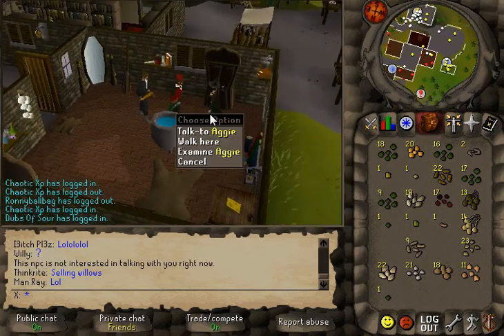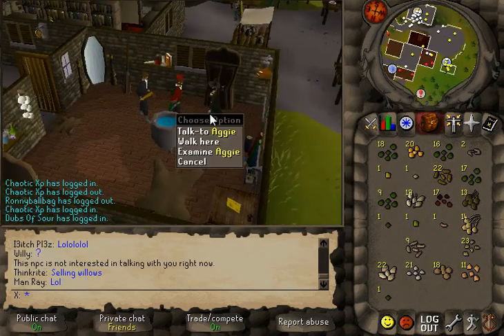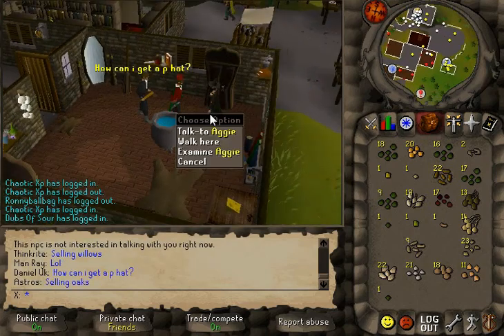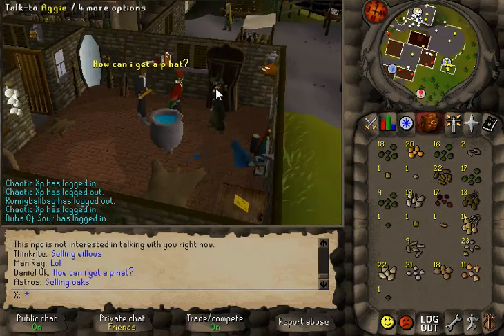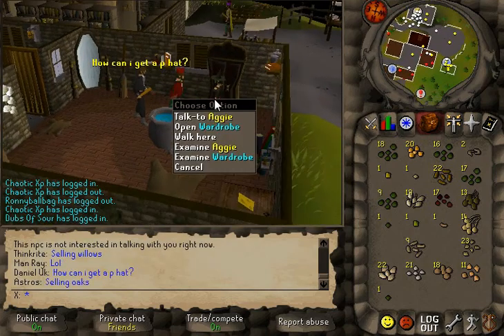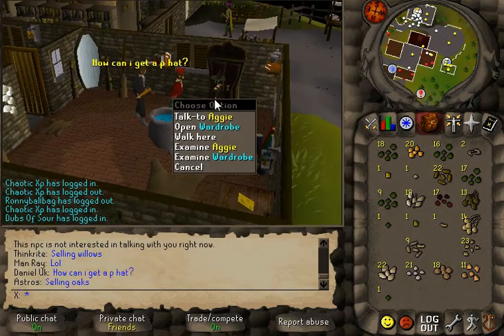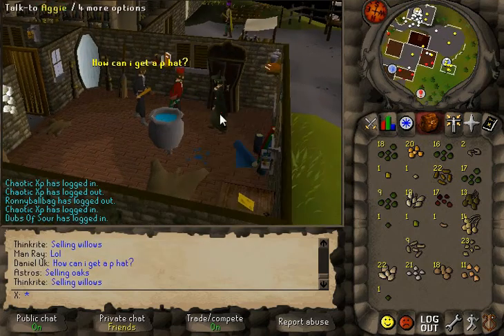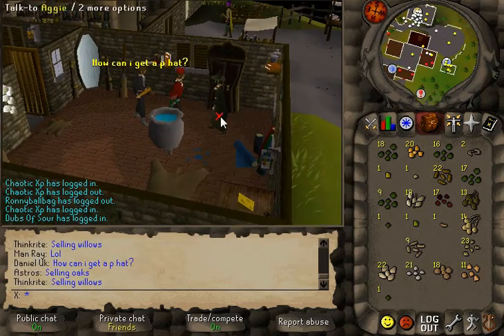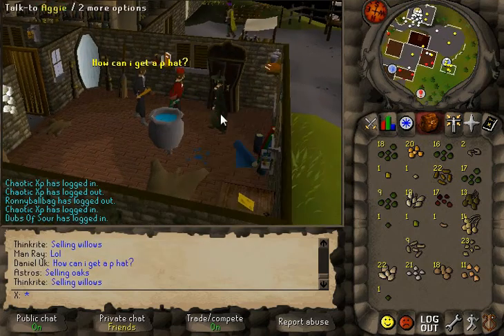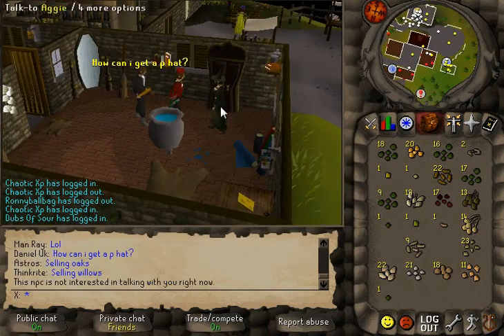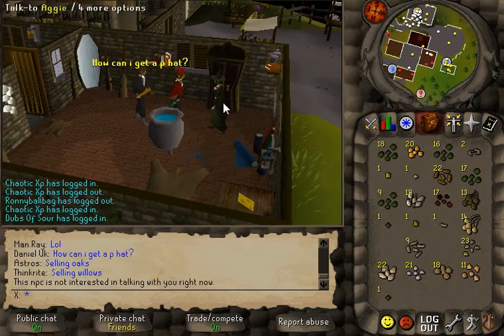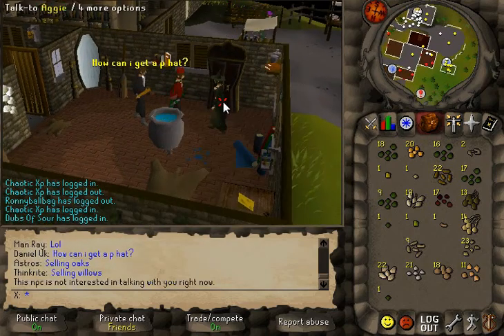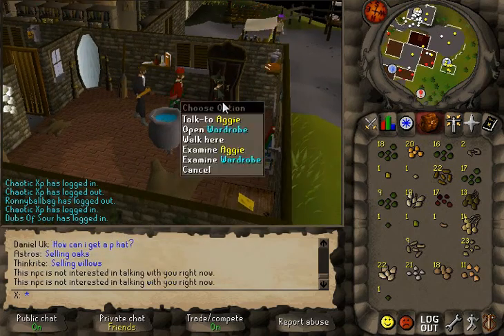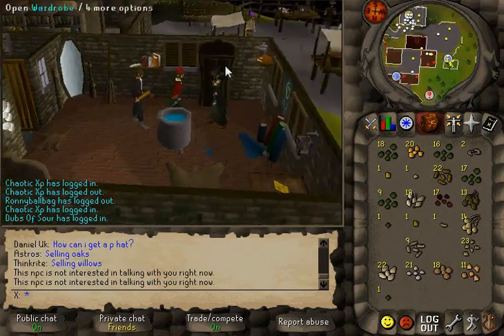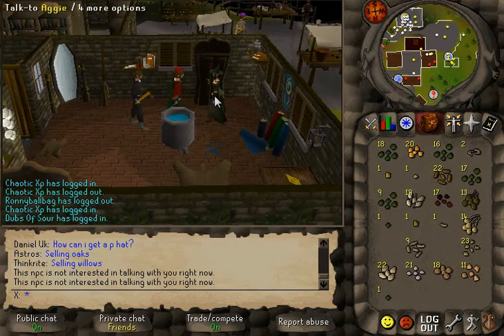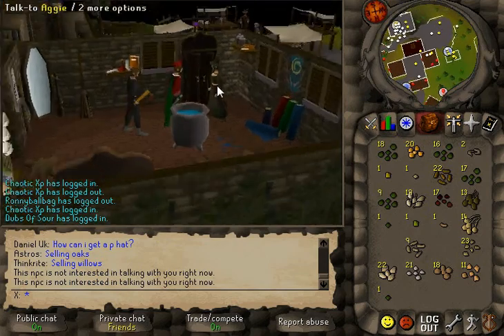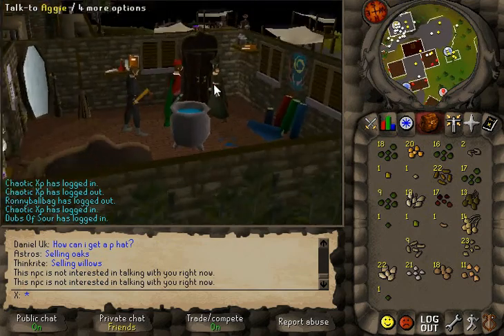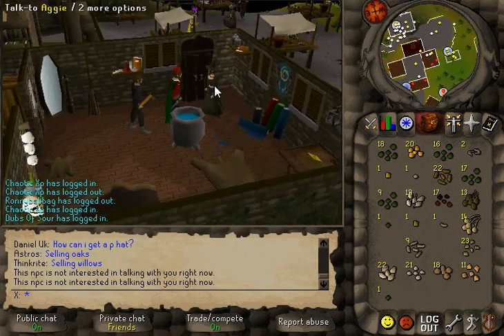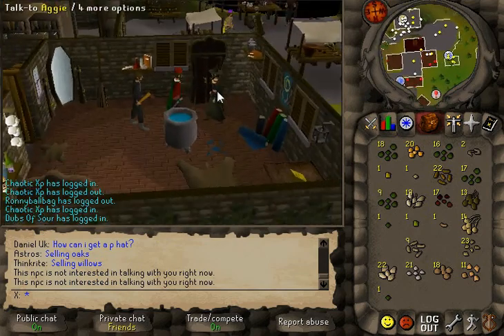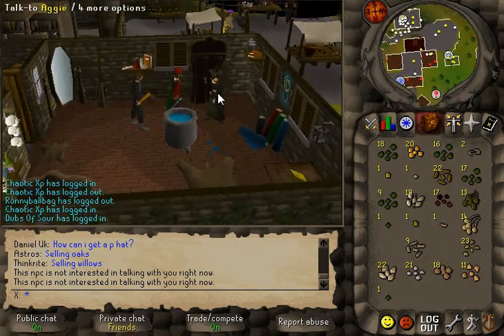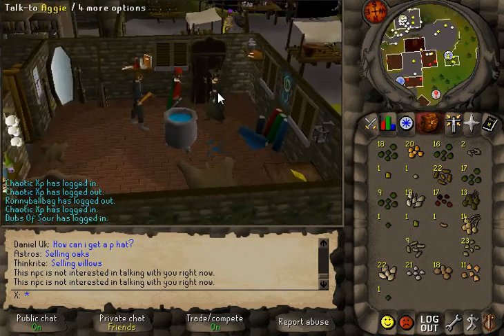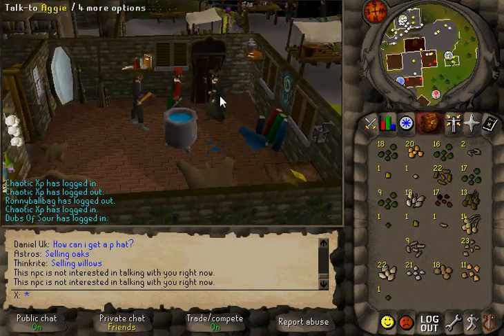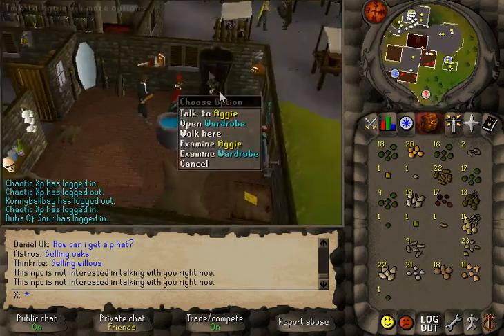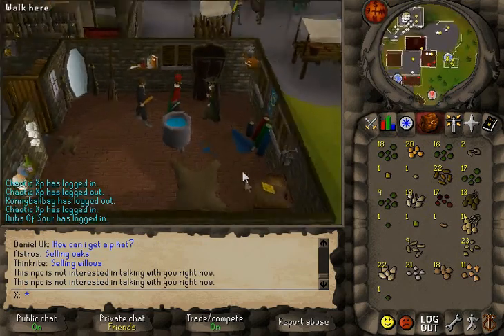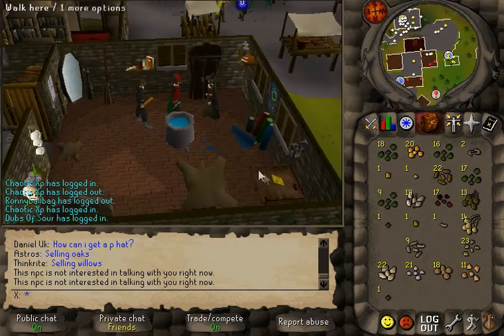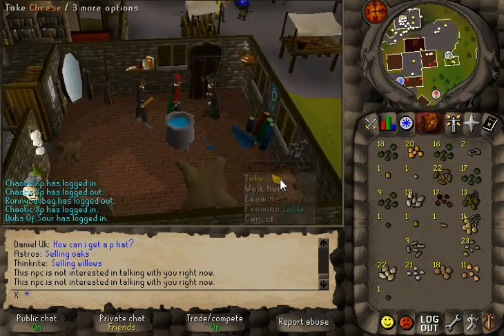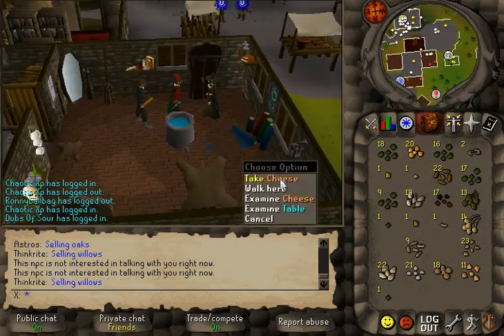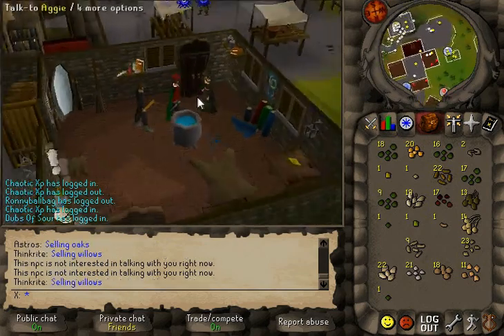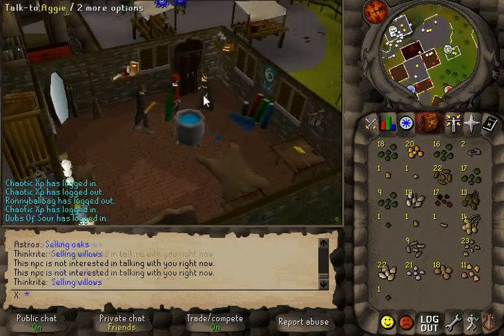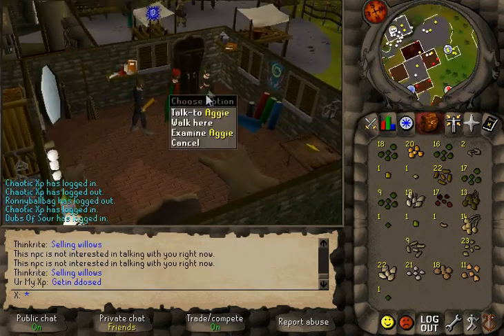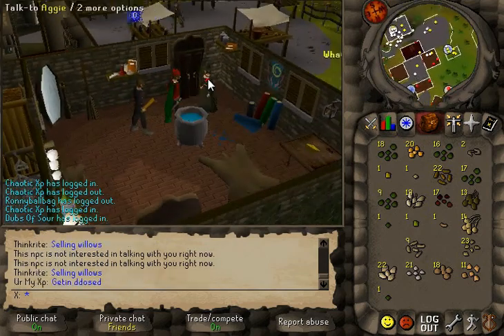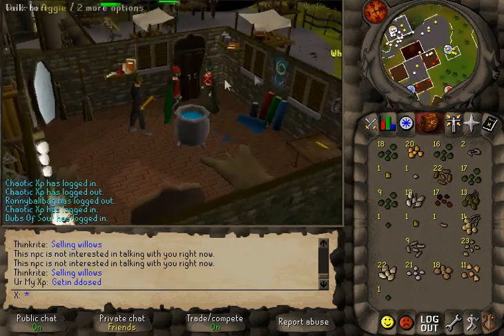All the dialogue is missing from Angie. She does not talk to you at all. She's supposed to make you dyes, as we're all aware.